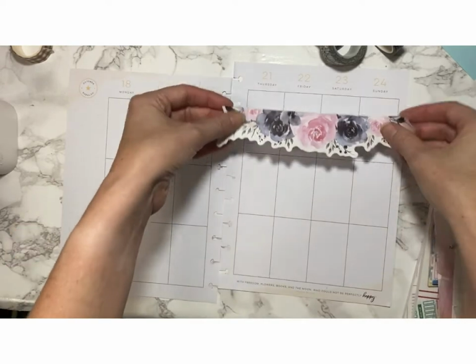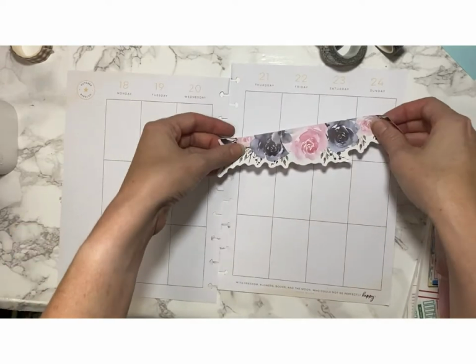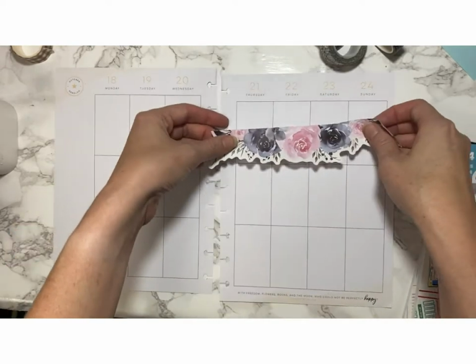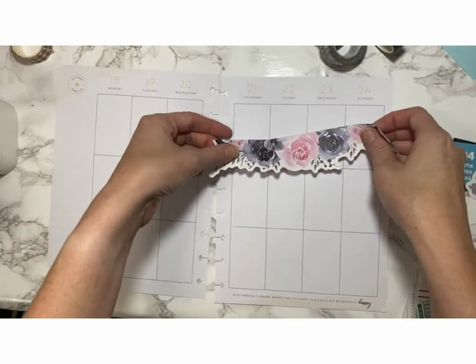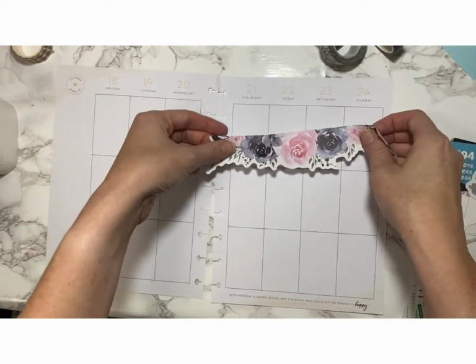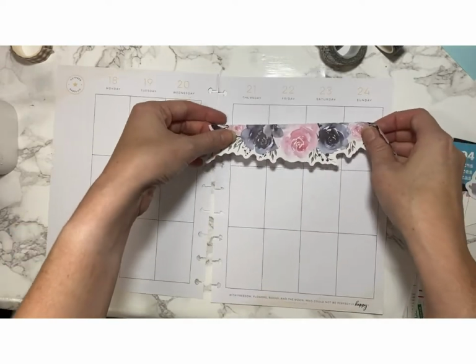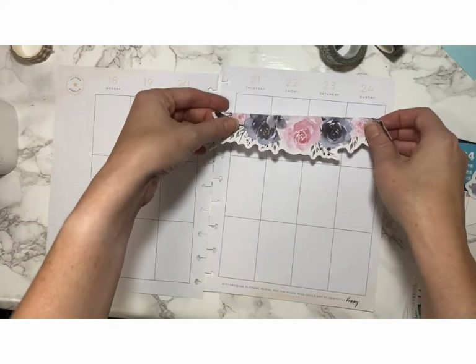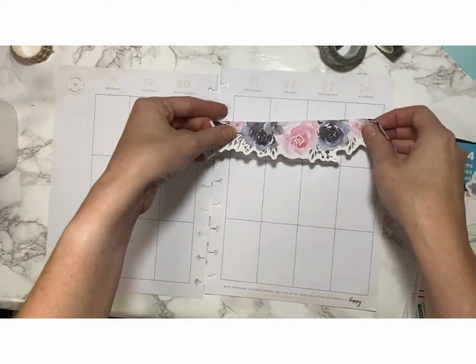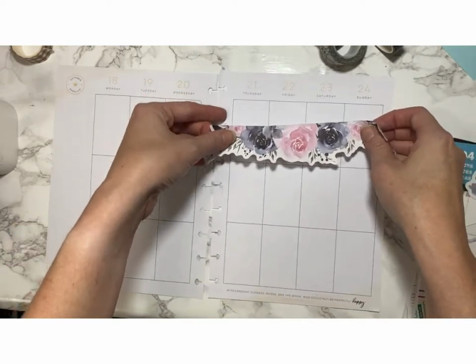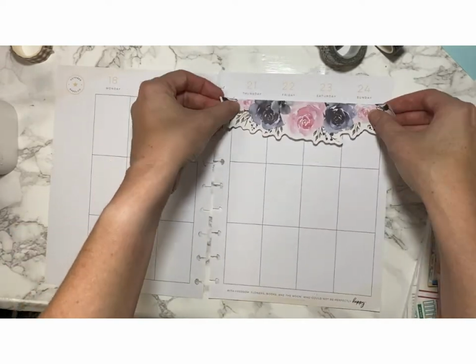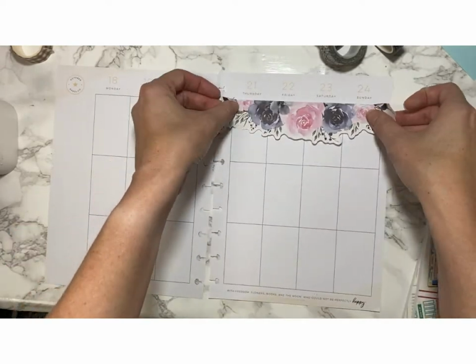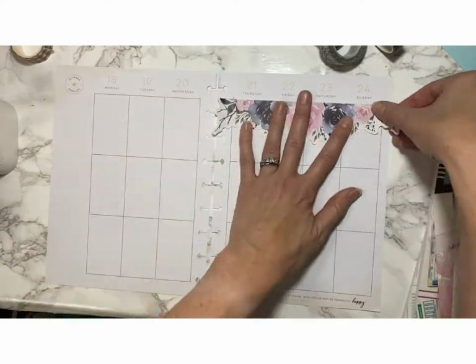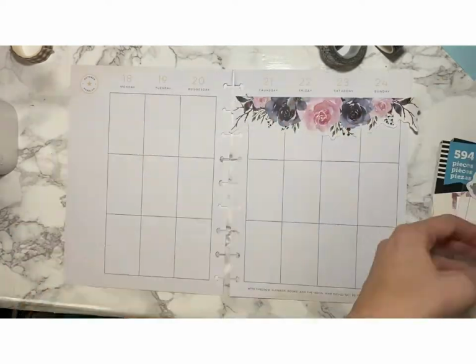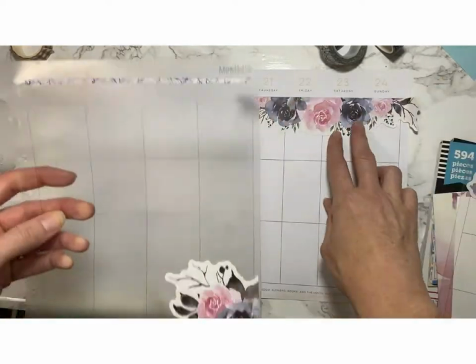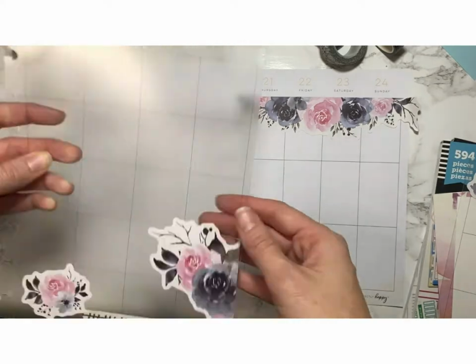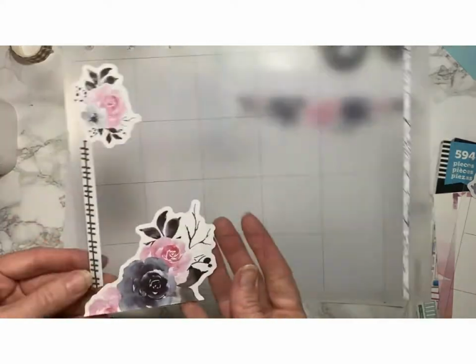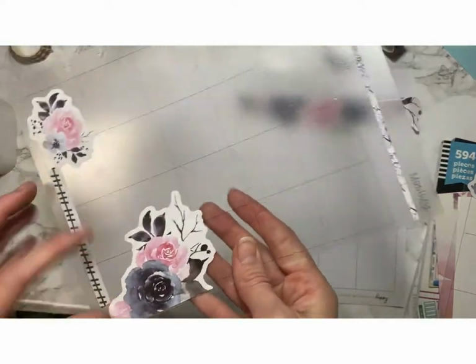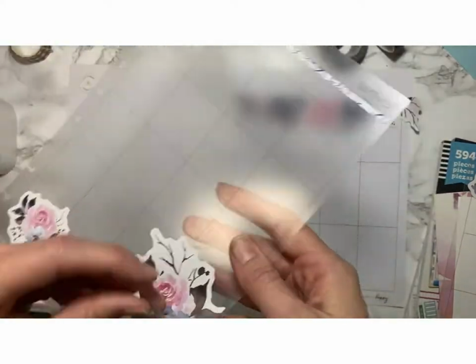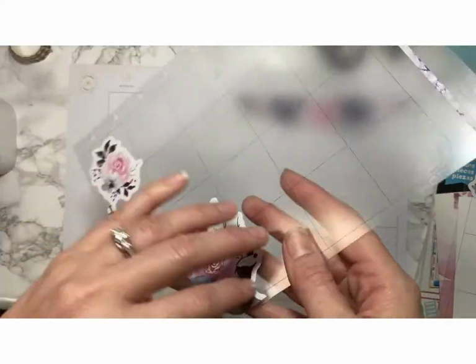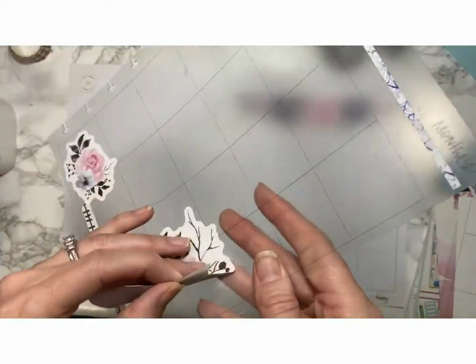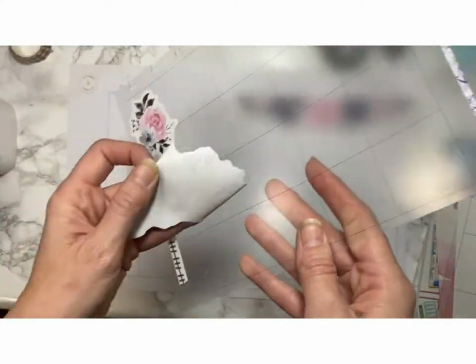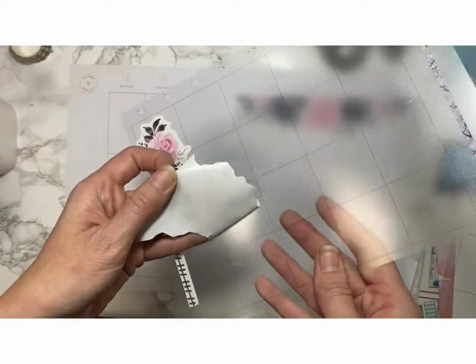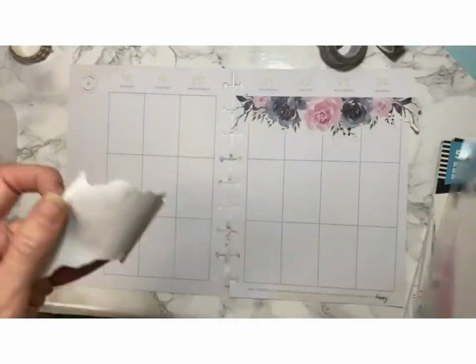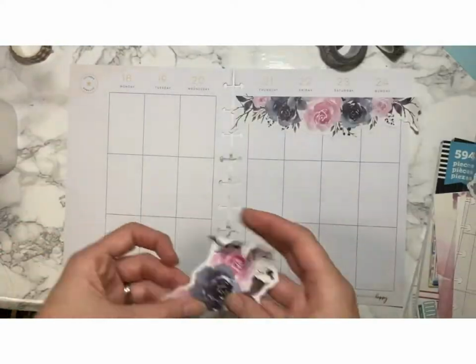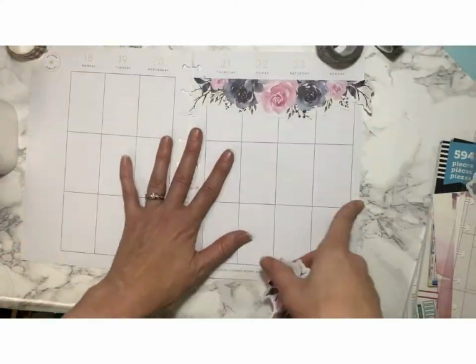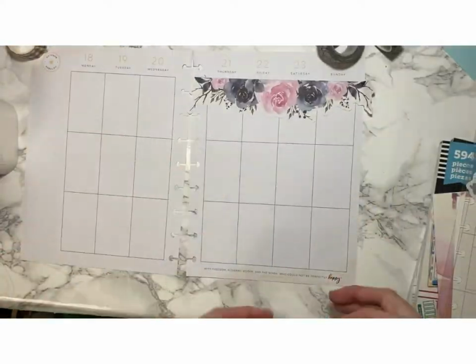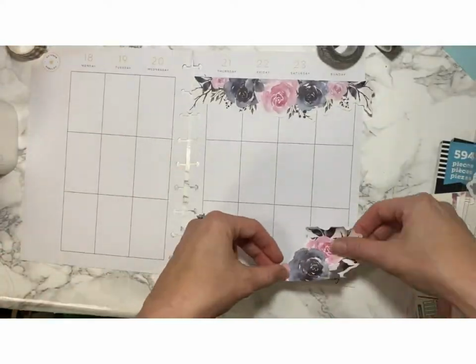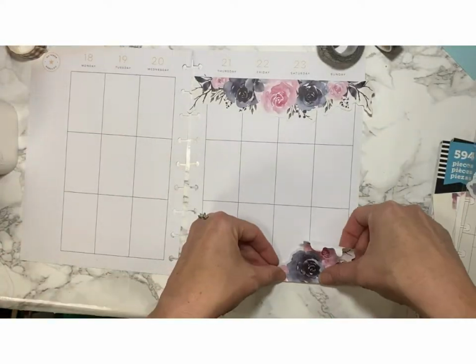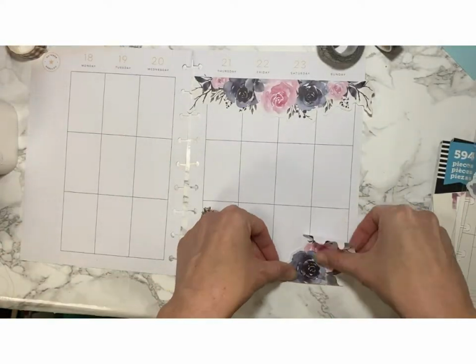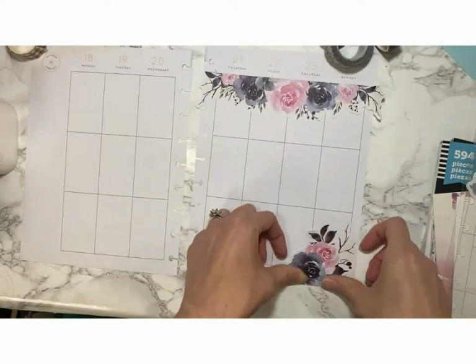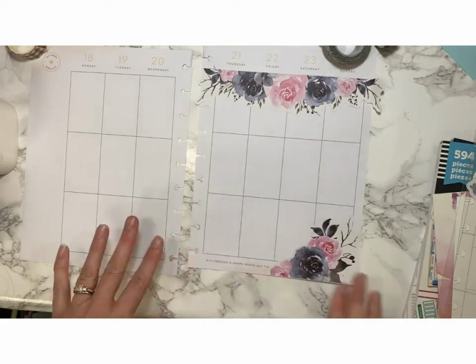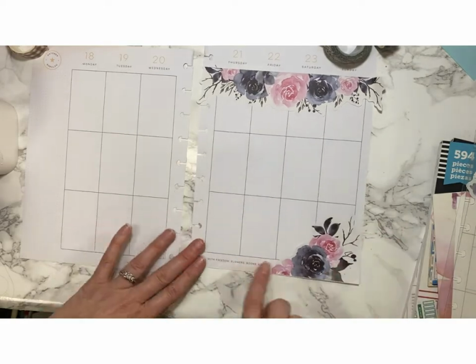I'm going to start out by just laying down some florals that I pulled earlier just to save some time. I kind of have an idea where I want them, so we'll do that to start.